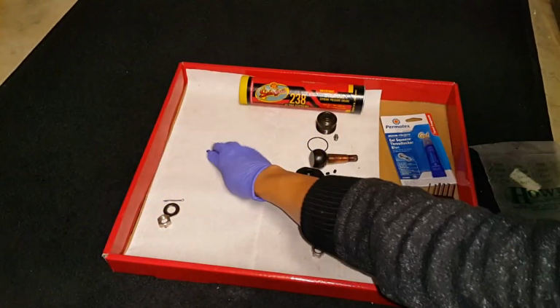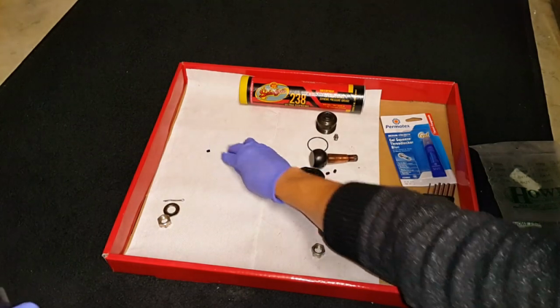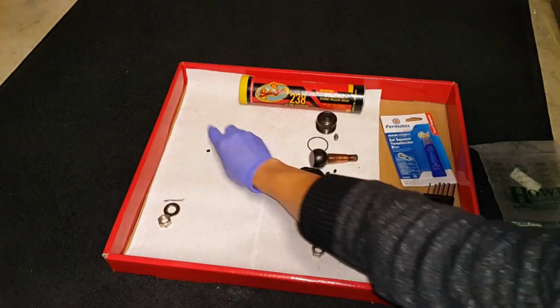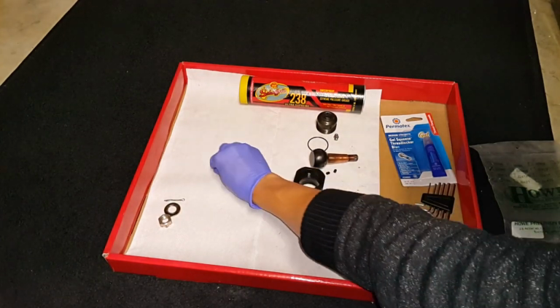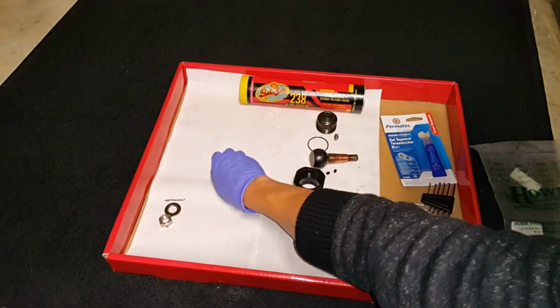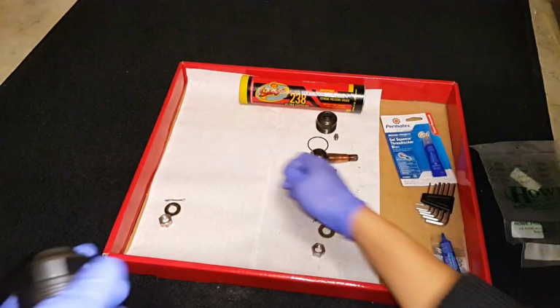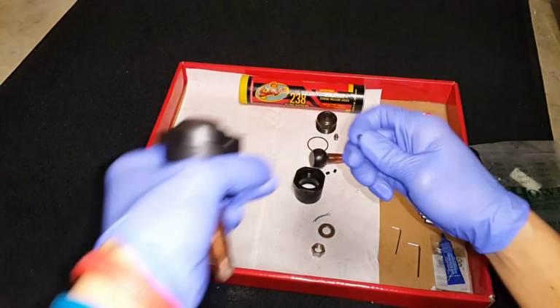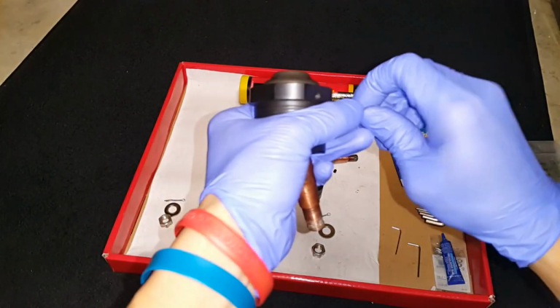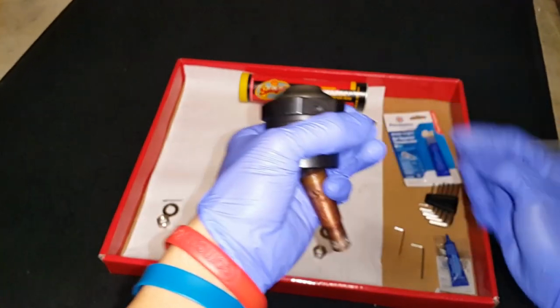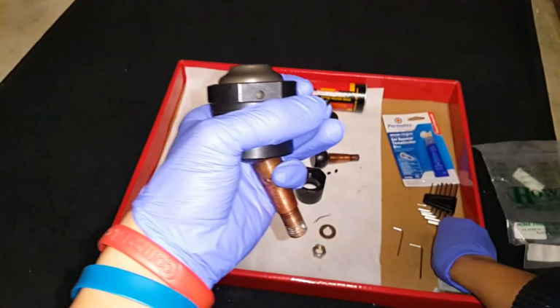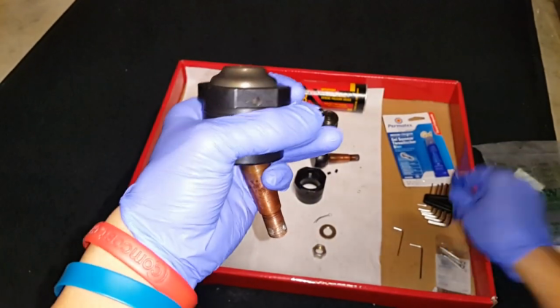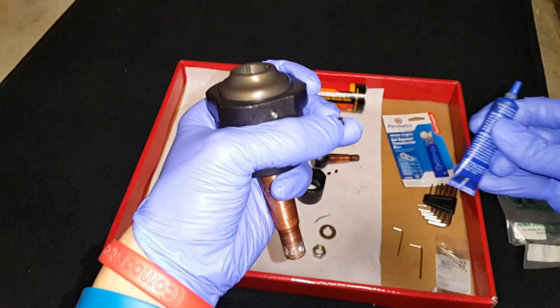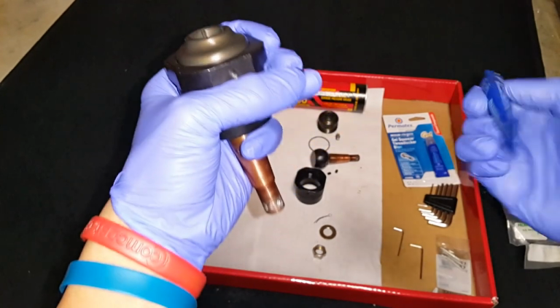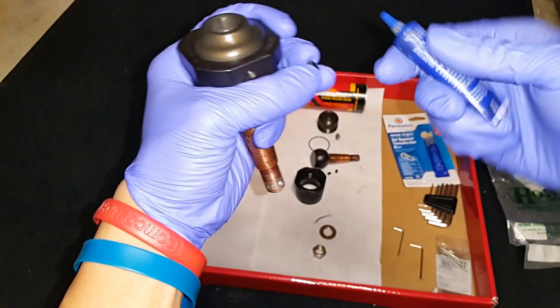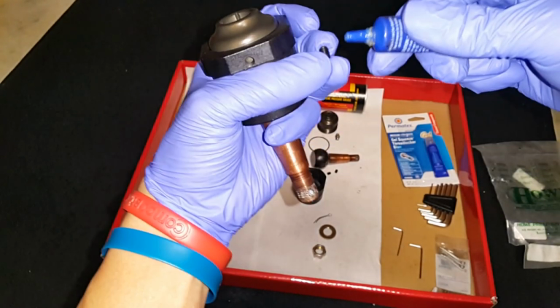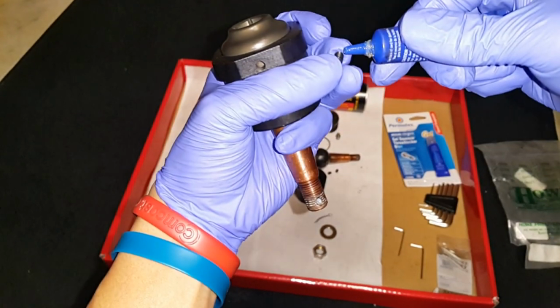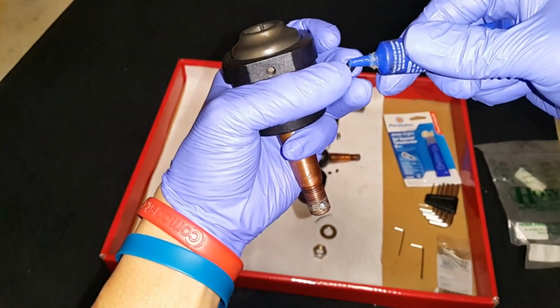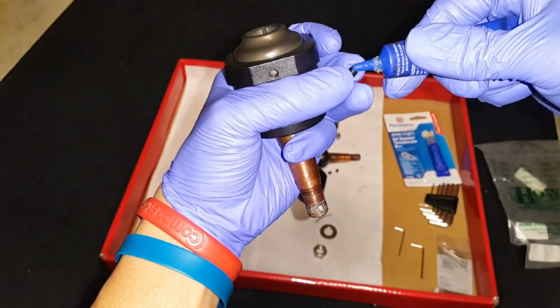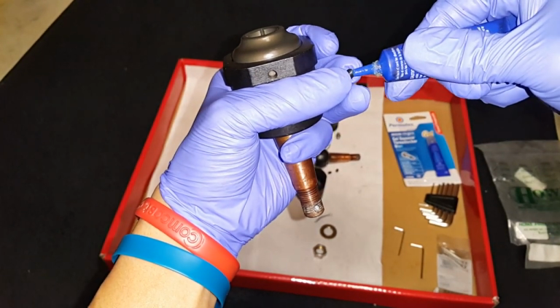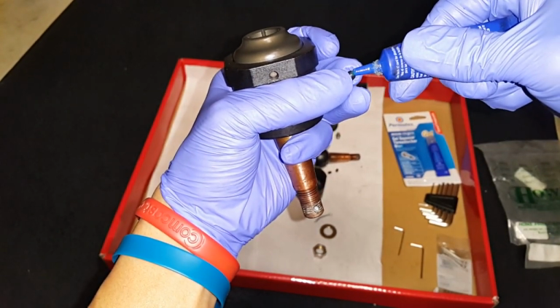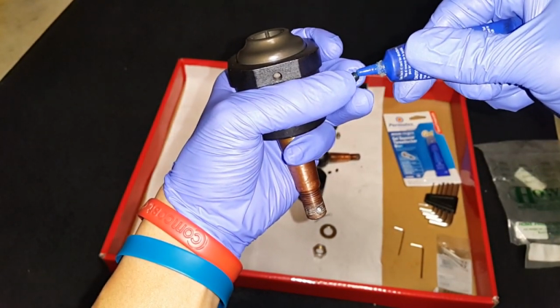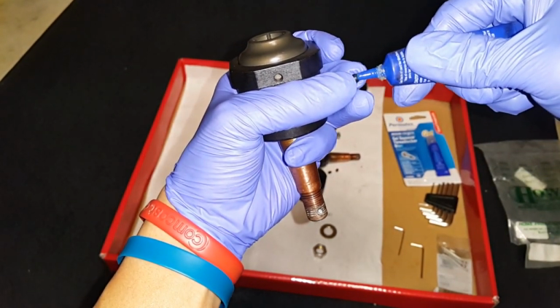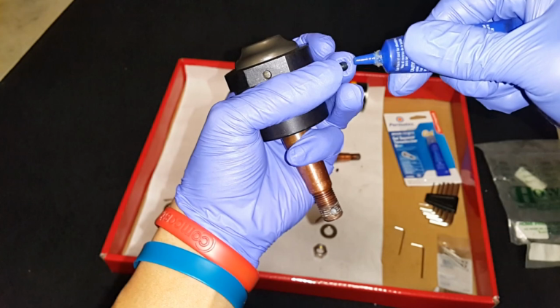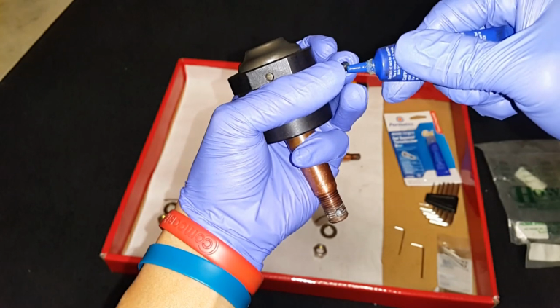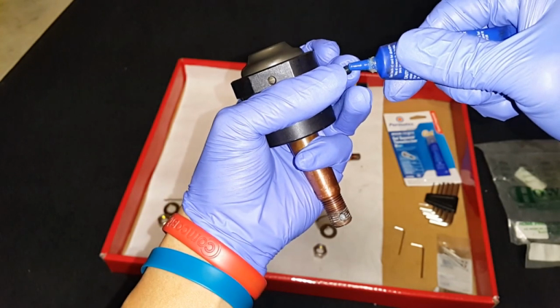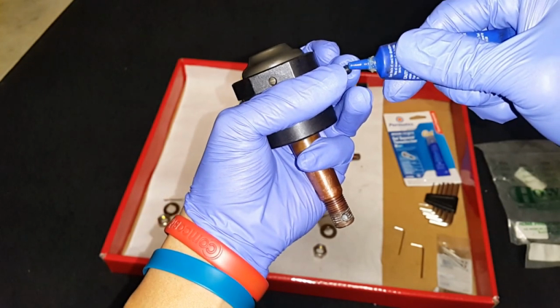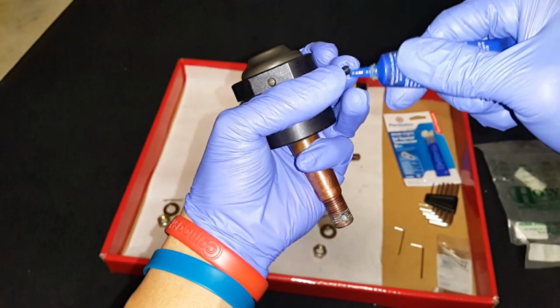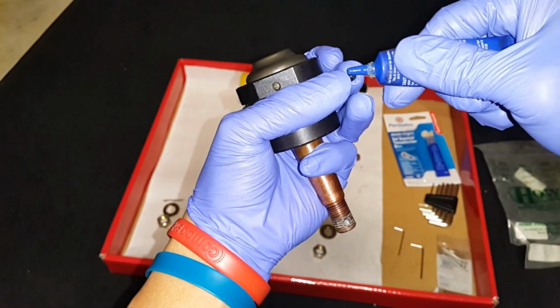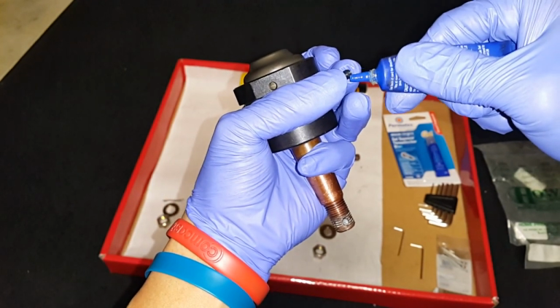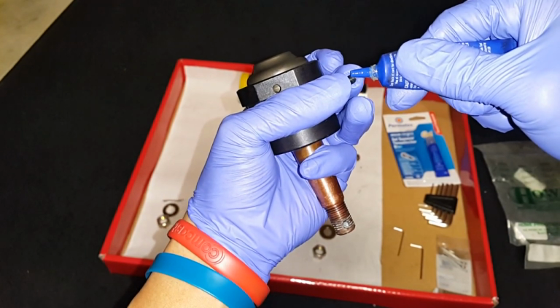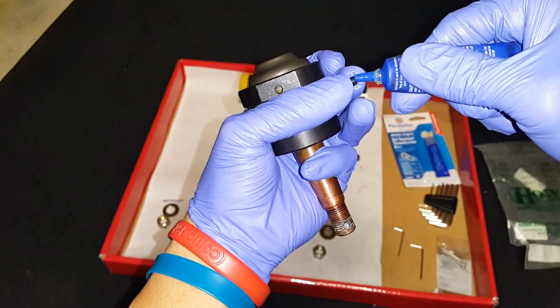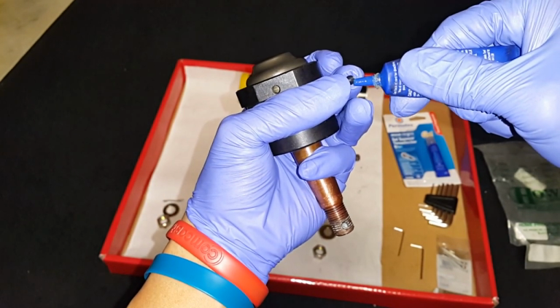Make sure you get the set screws and put some Loctite on them. Use the blue Loctite — you don't want the red stuff because that requires heat to remove.